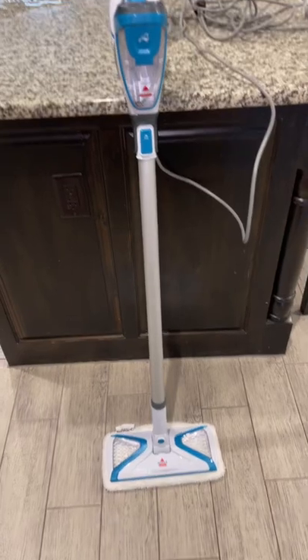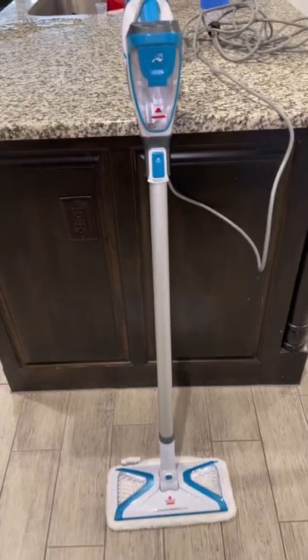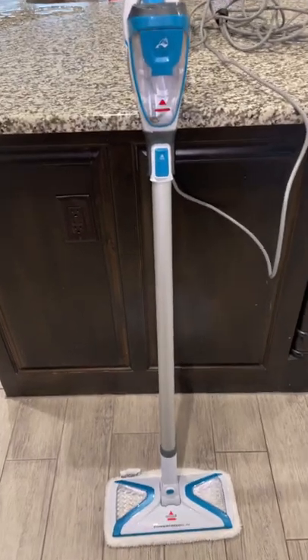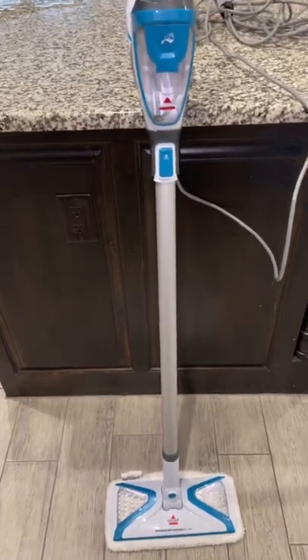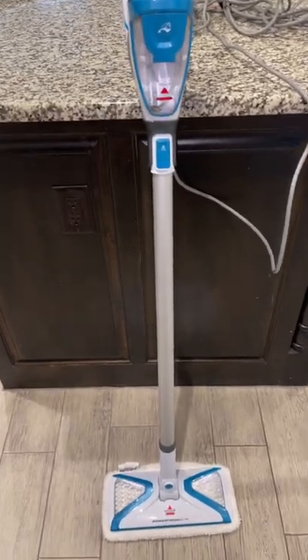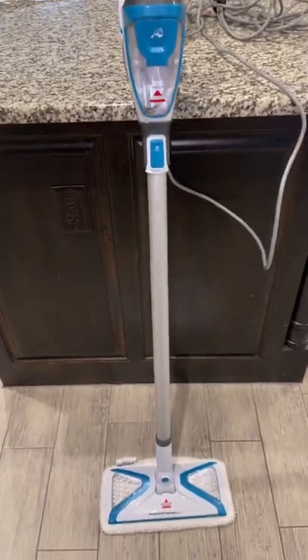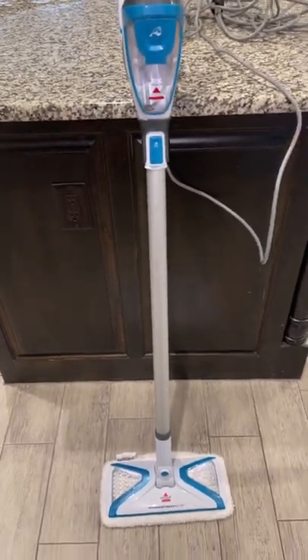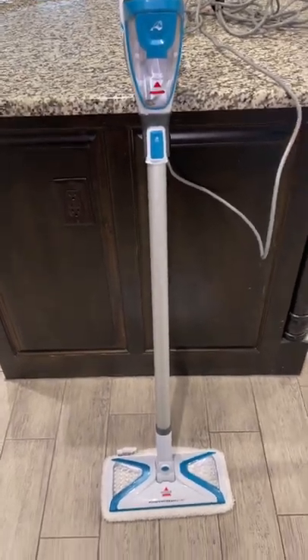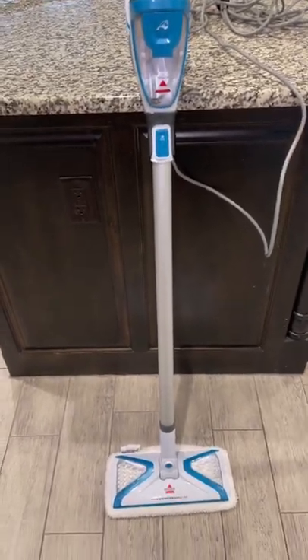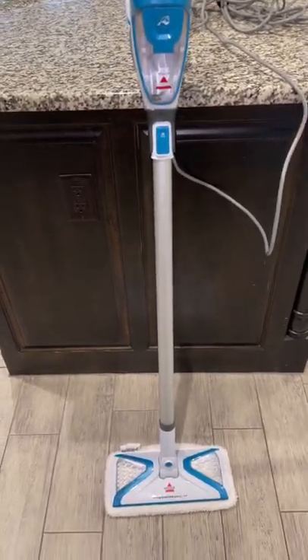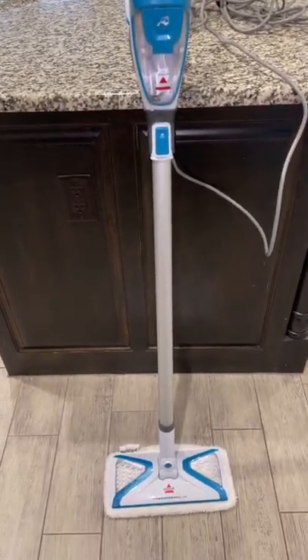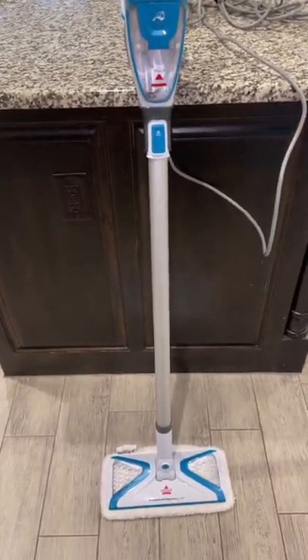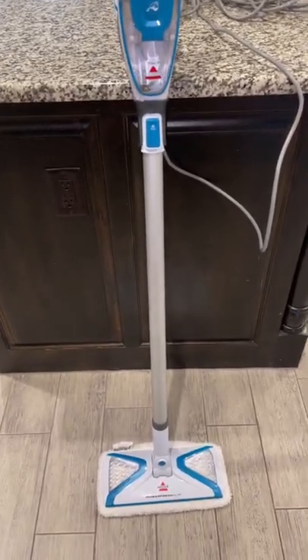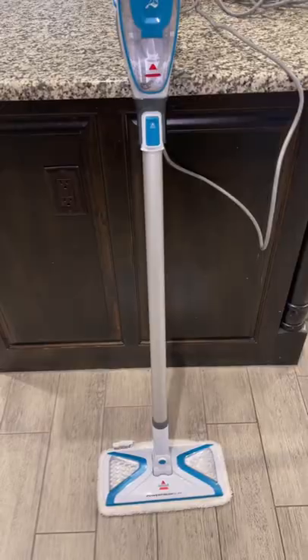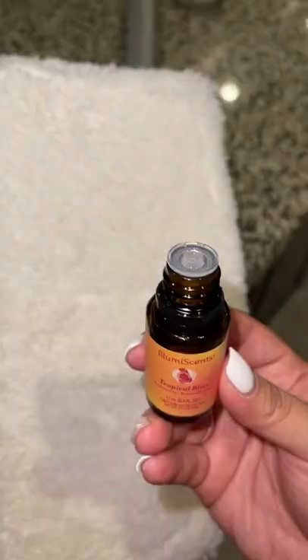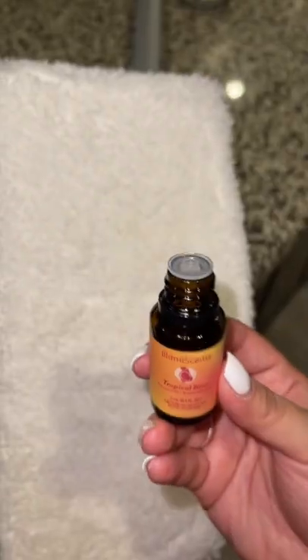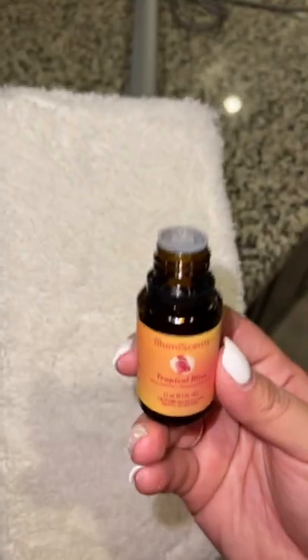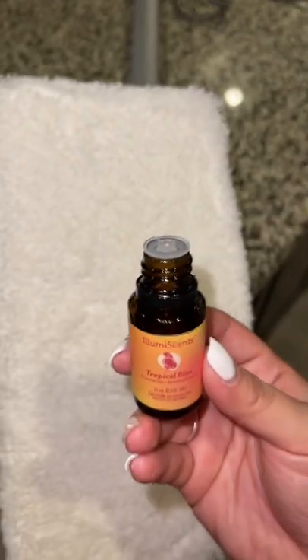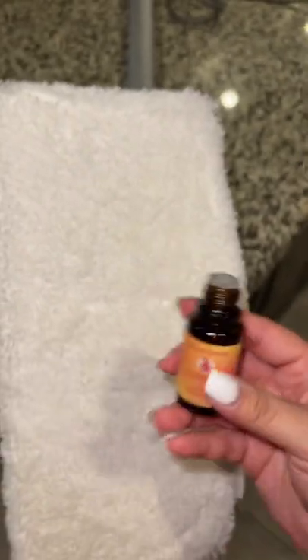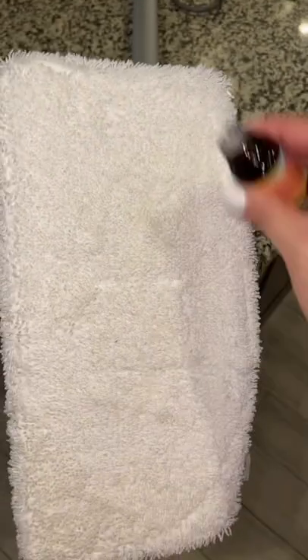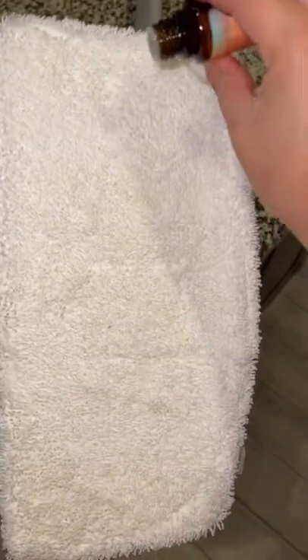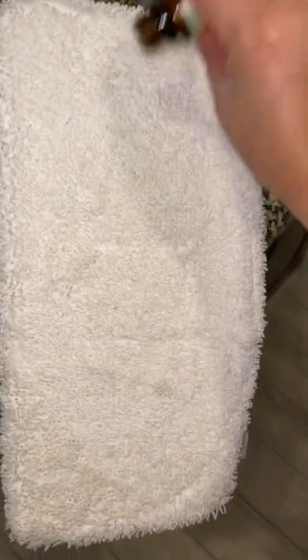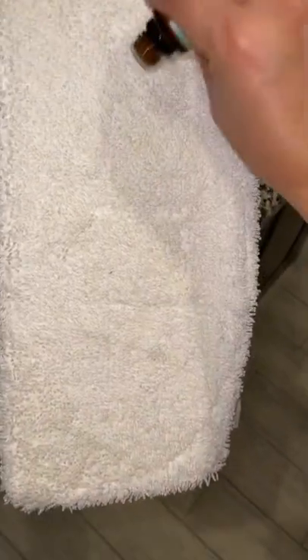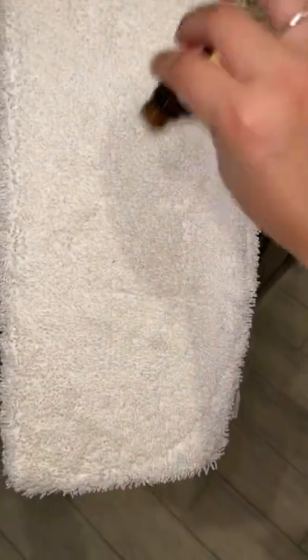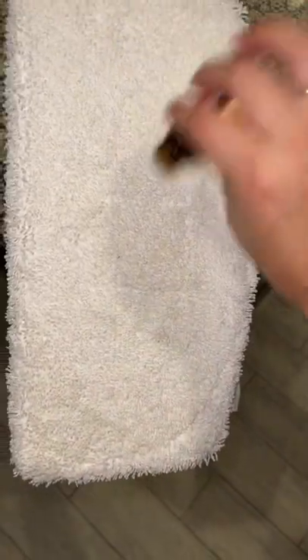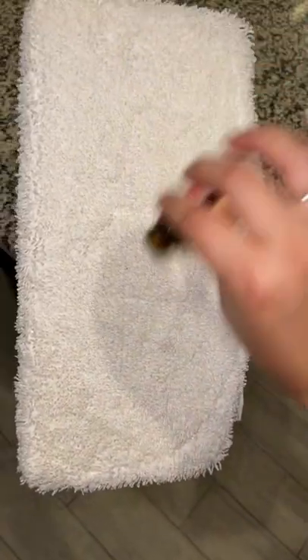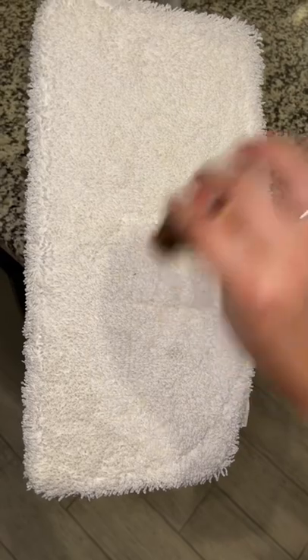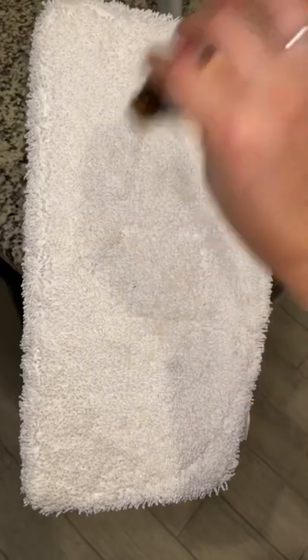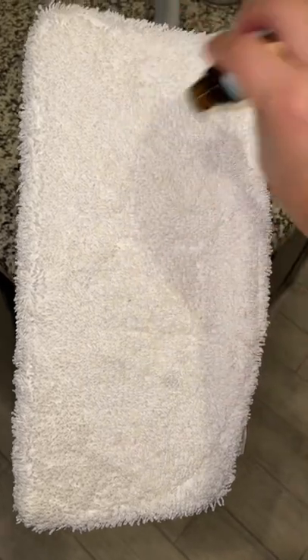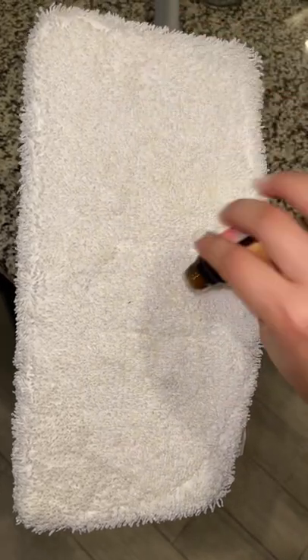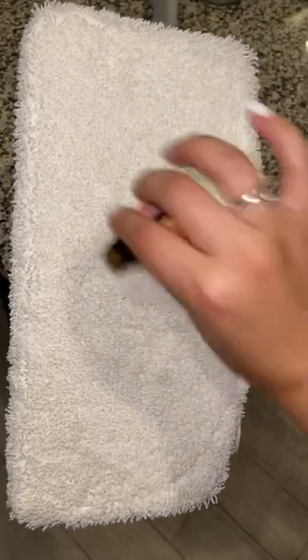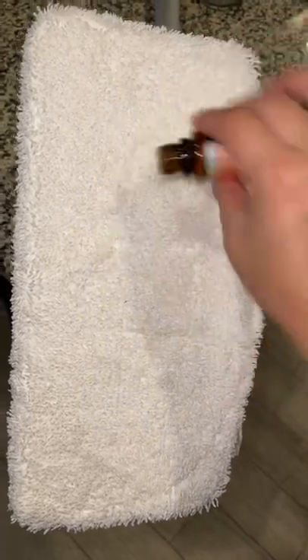One of my subscribers showed me this super easy yet amazing hack and I wanted to share it with you all. You'll take your favorite essential oil and generously apply a few drops of that on the back of your steam mop.